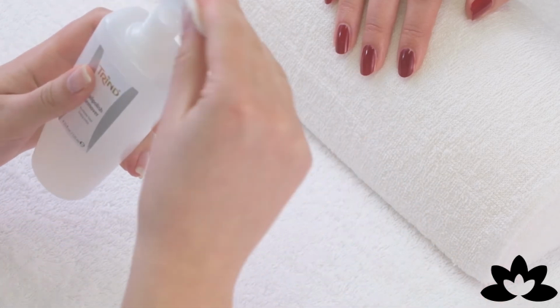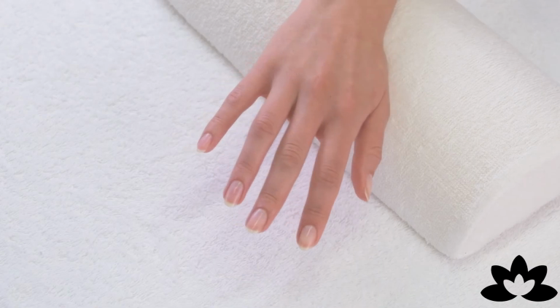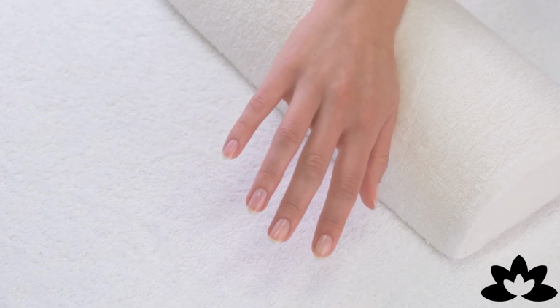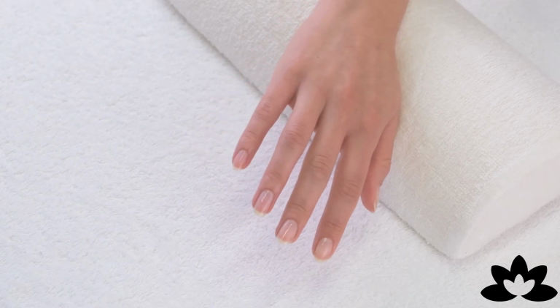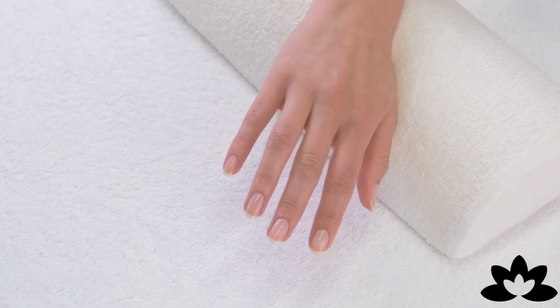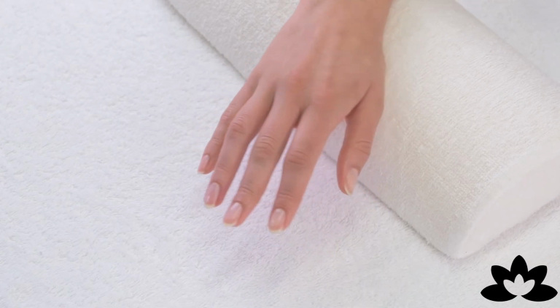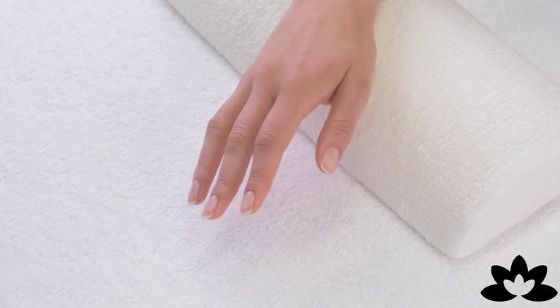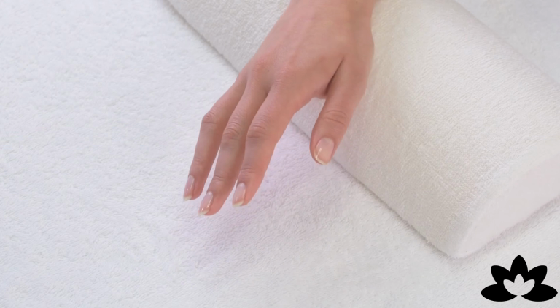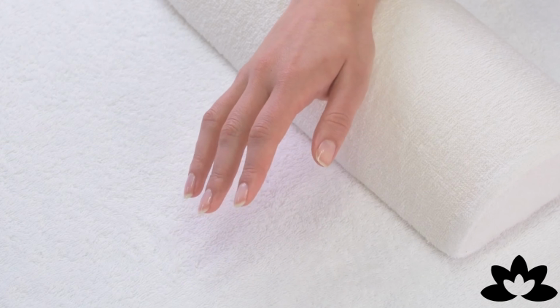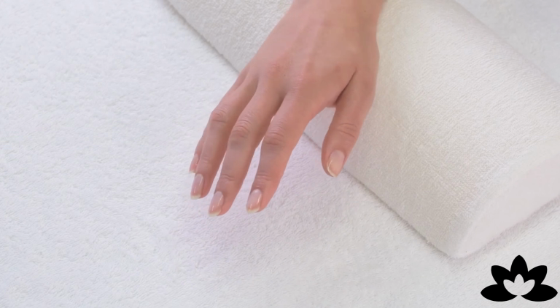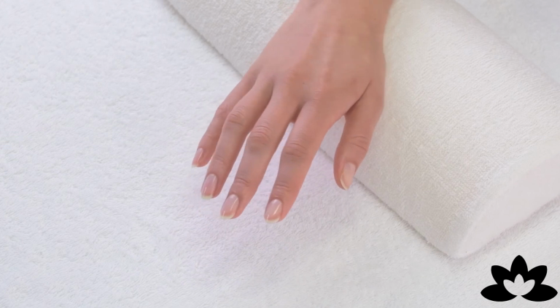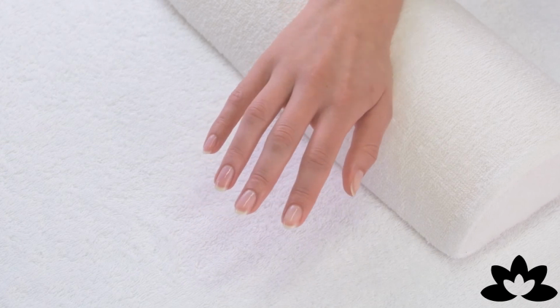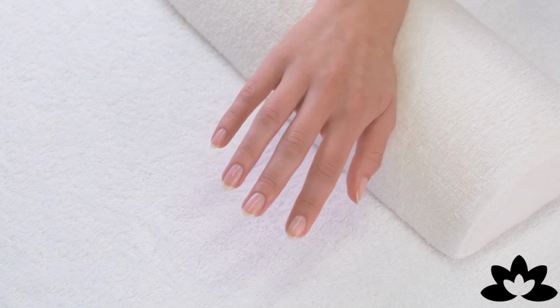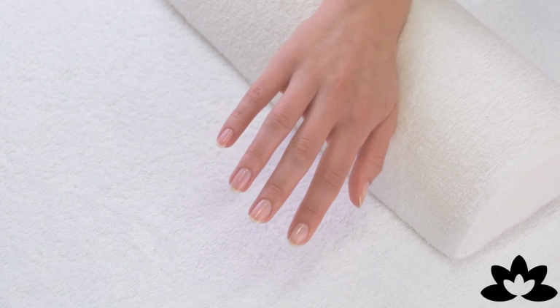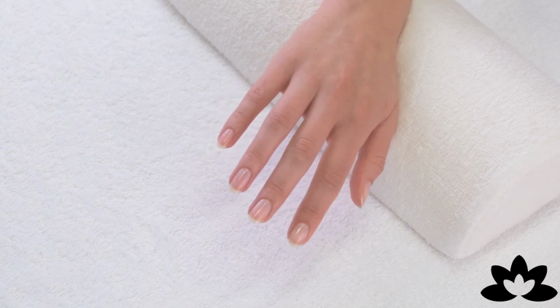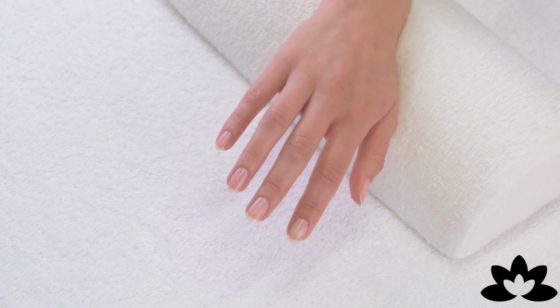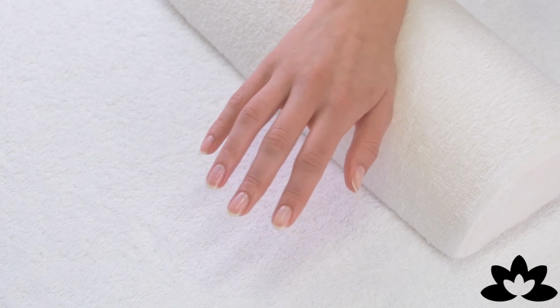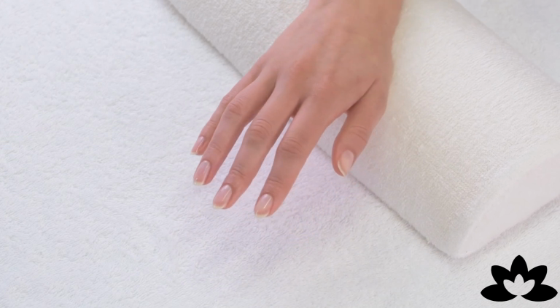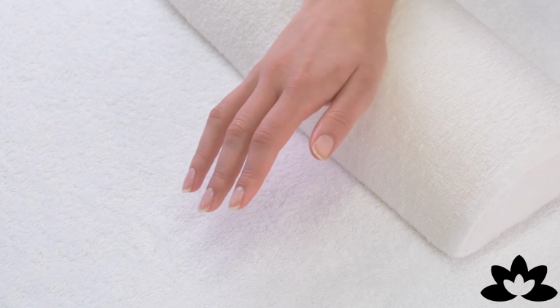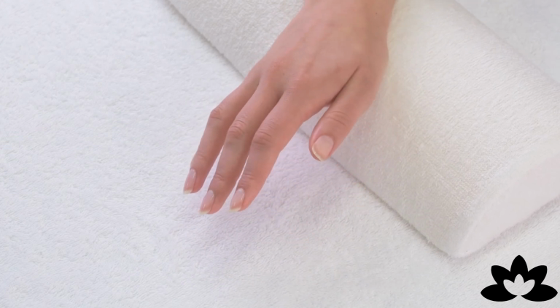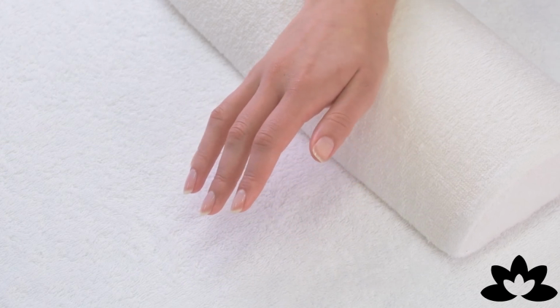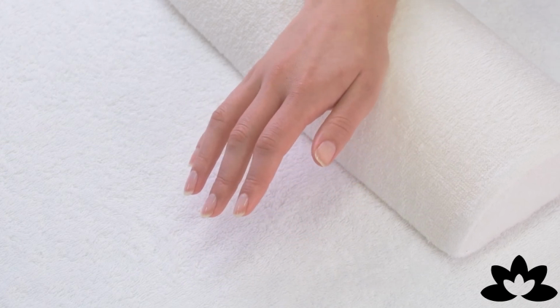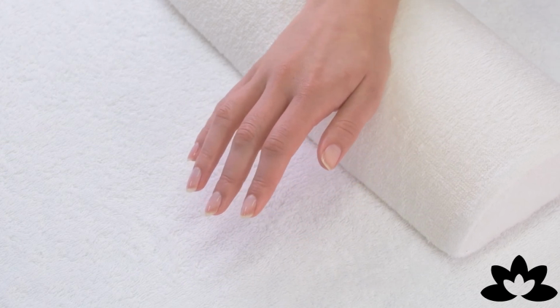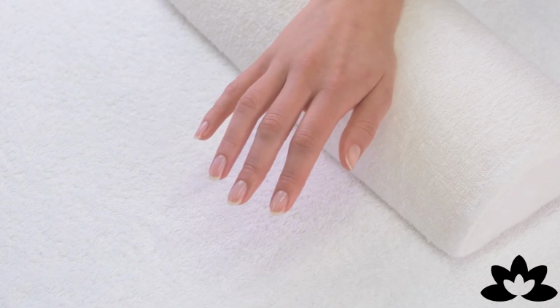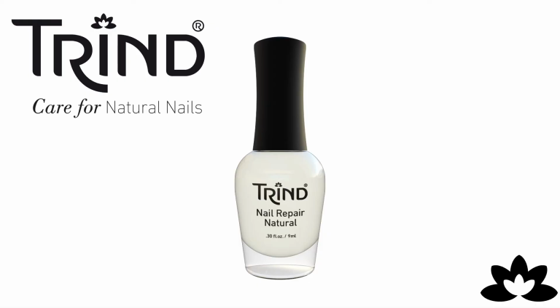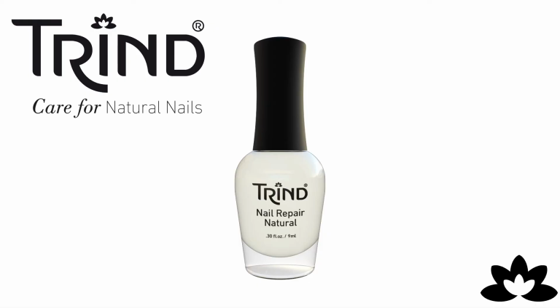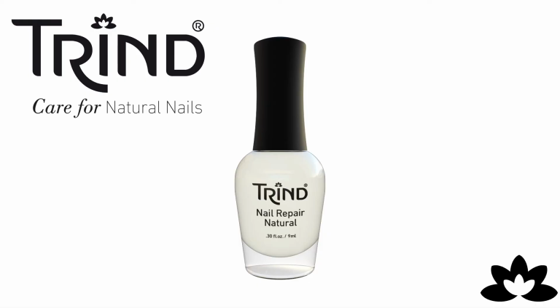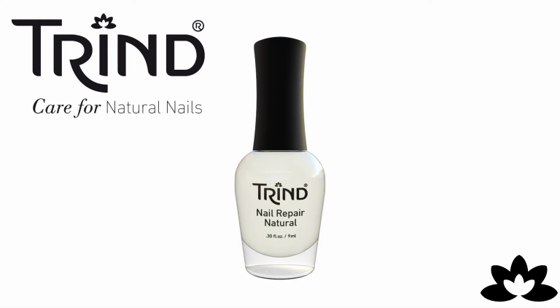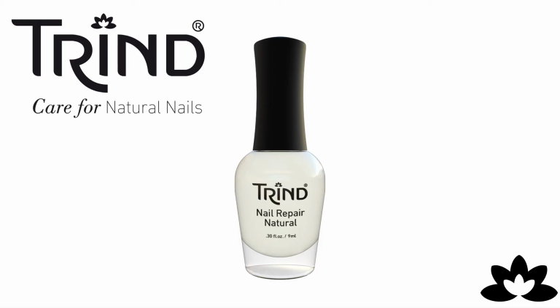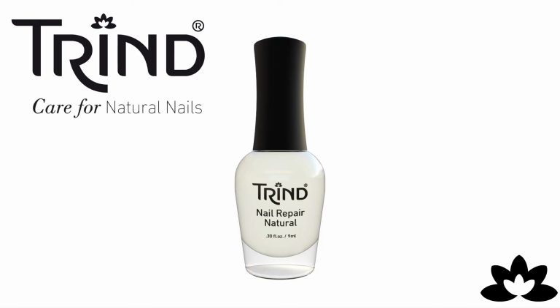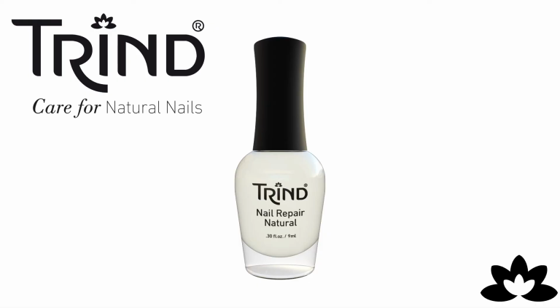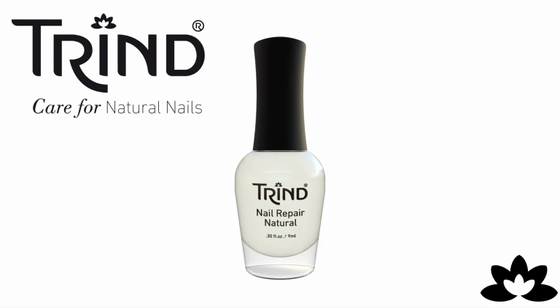After your daily application of at least two weeks, apply one coat weekly to keep your nails strong and beautiful. Beautiful and strong nails in just two weeks!